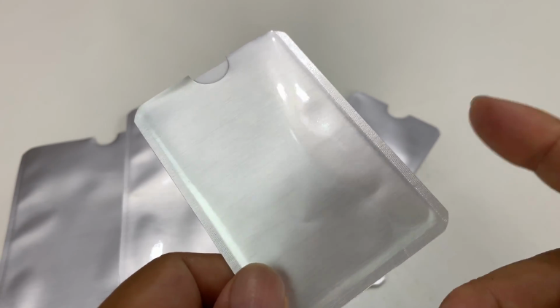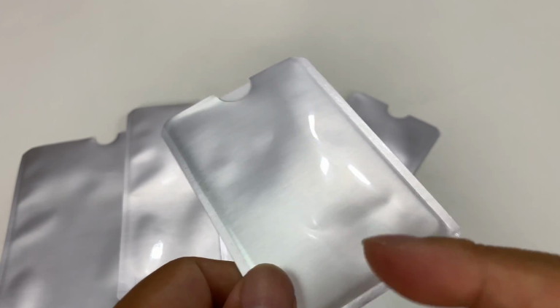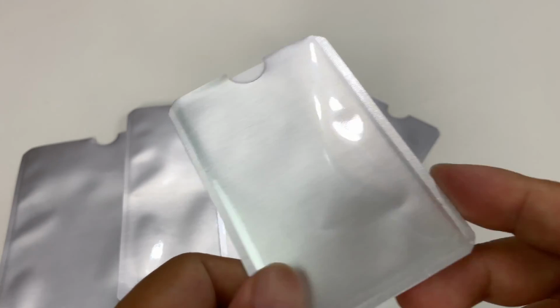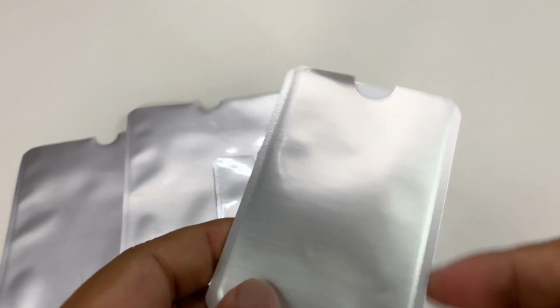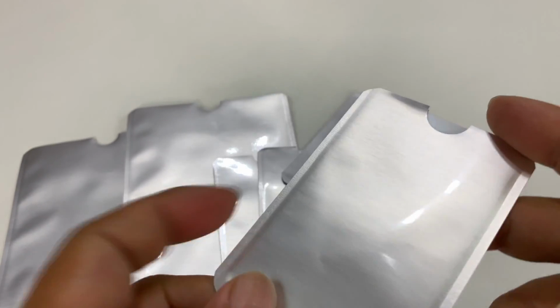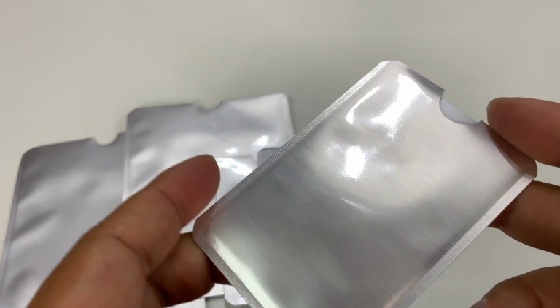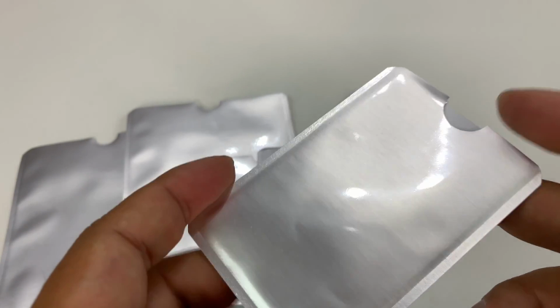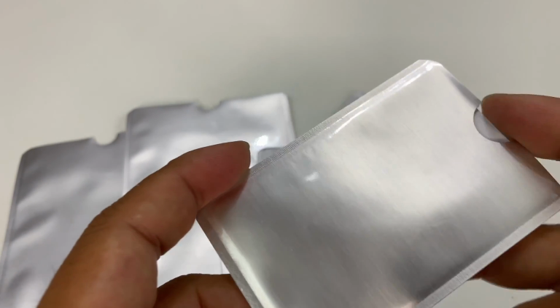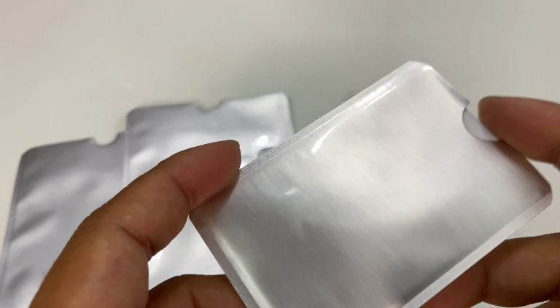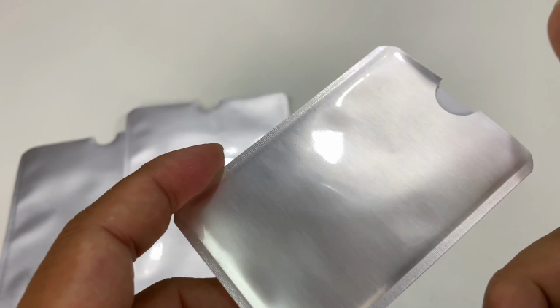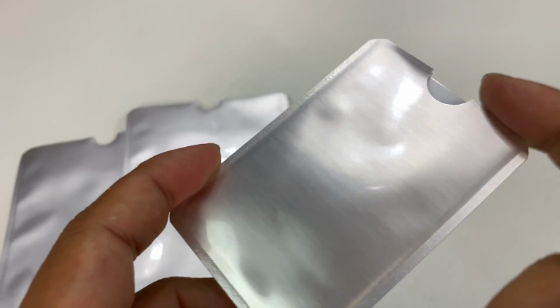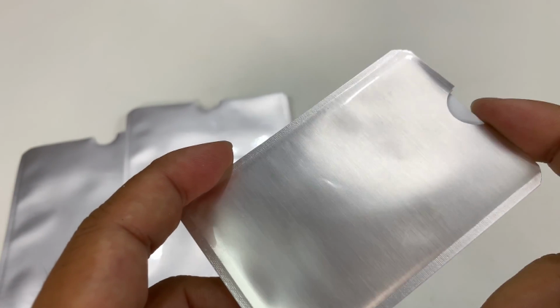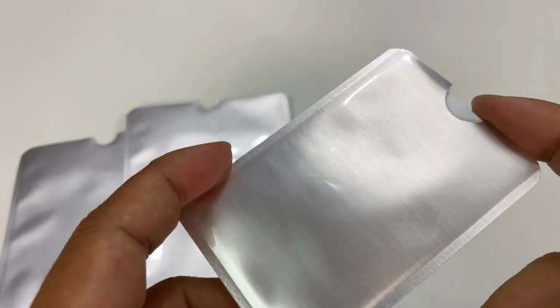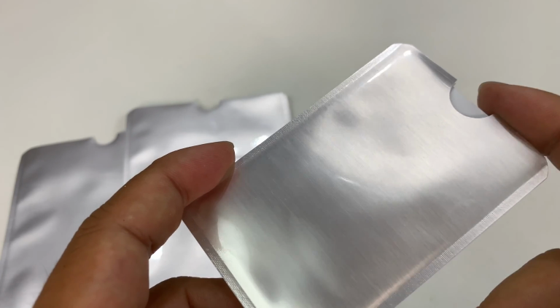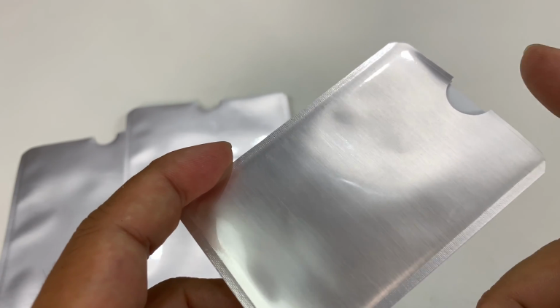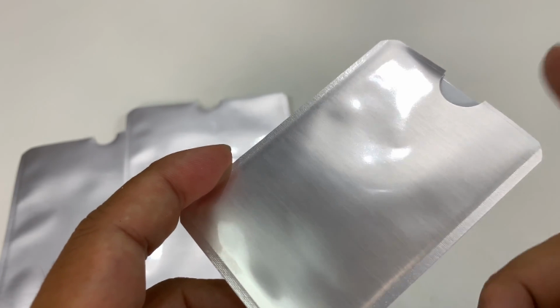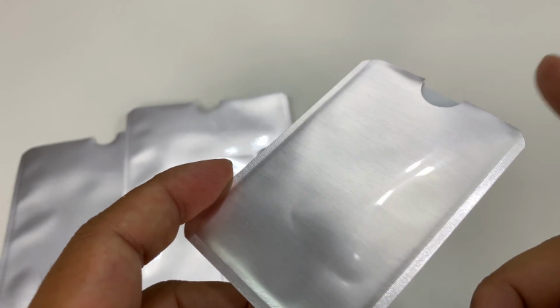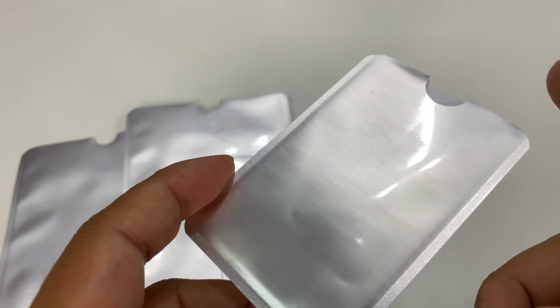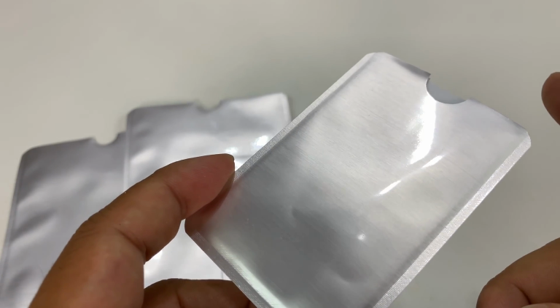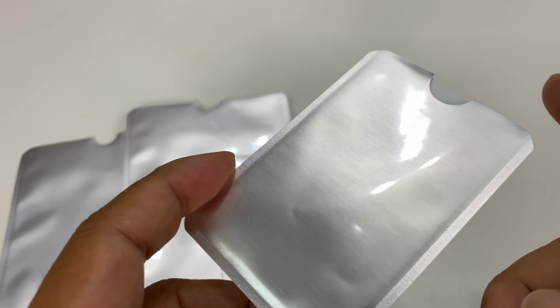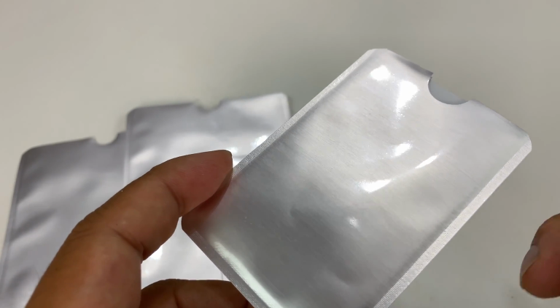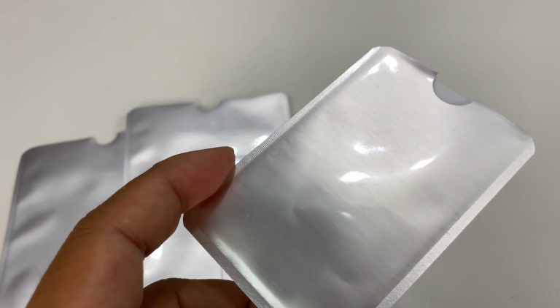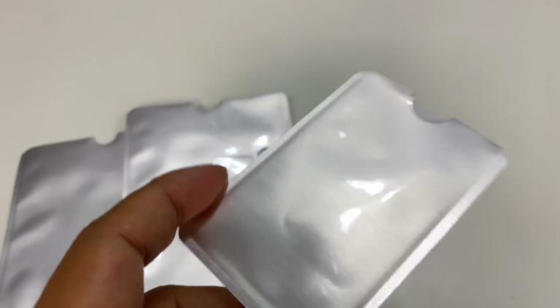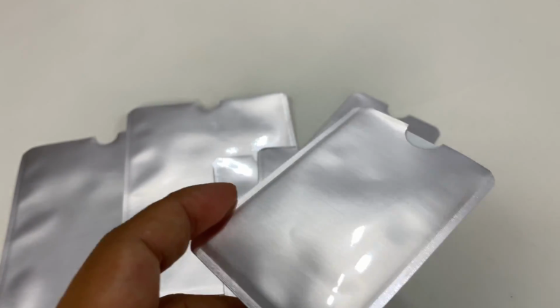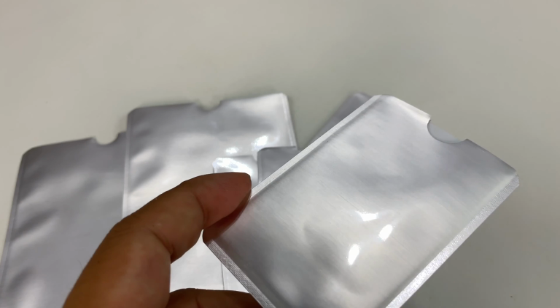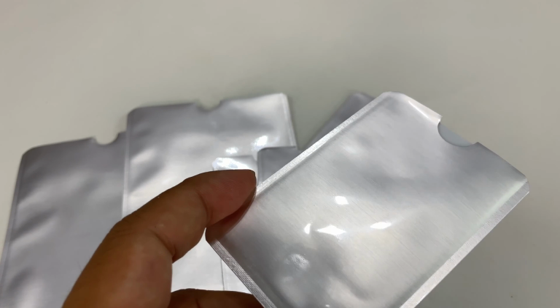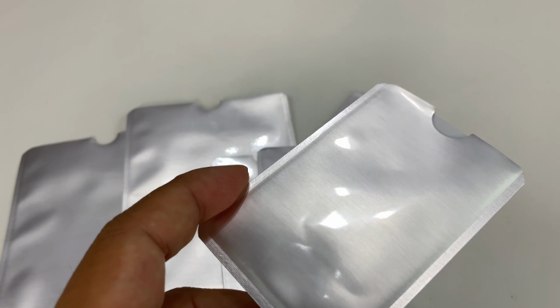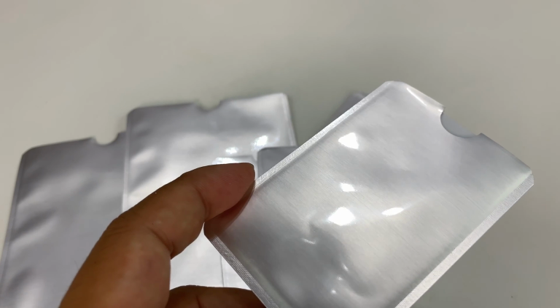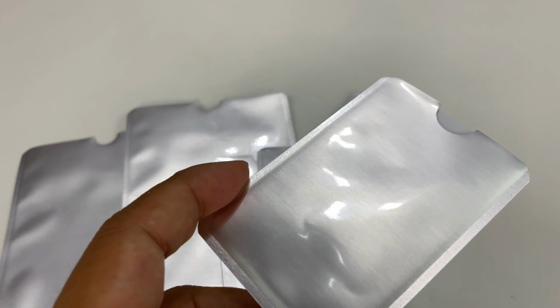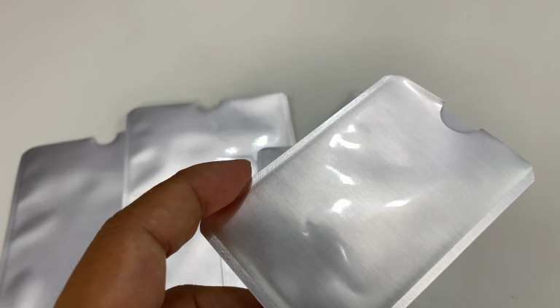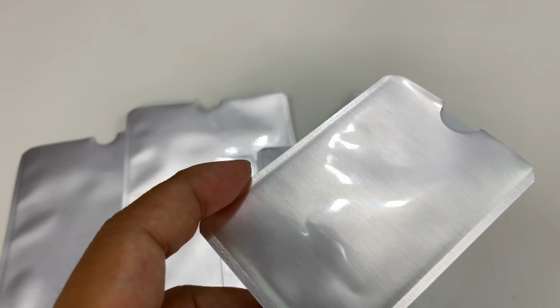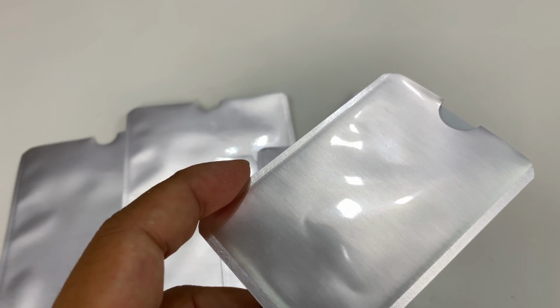So hopefully they'll work for your intended use, but if you've been asking whether RFID blocking sleeves for credit cards work on employee ID badges — they don't. I'll put a link to these in the description because it's only a few bucks. Peter Von Panda, out!